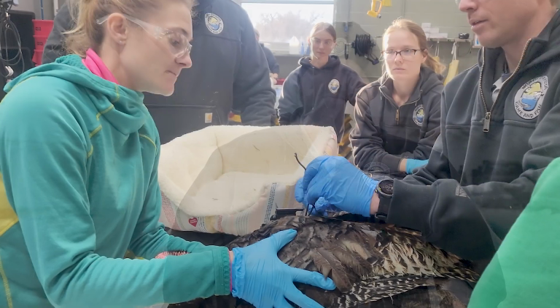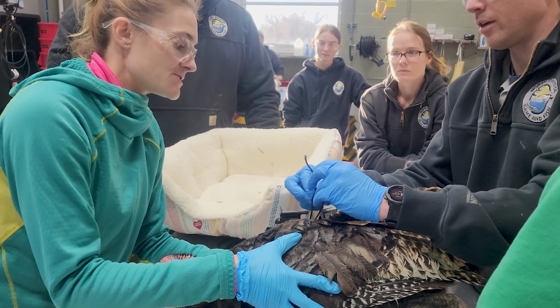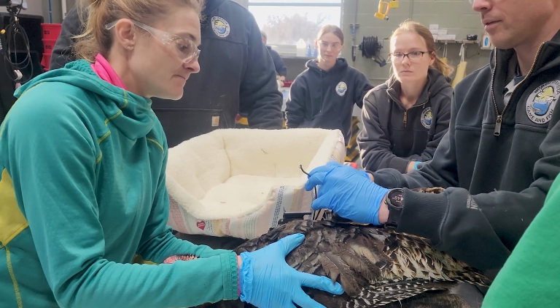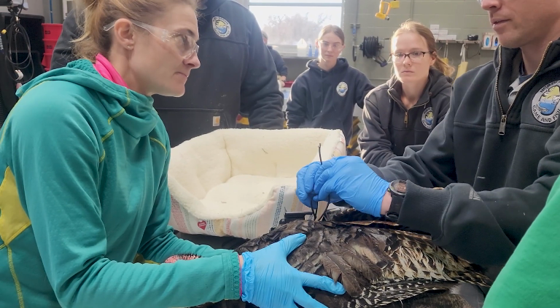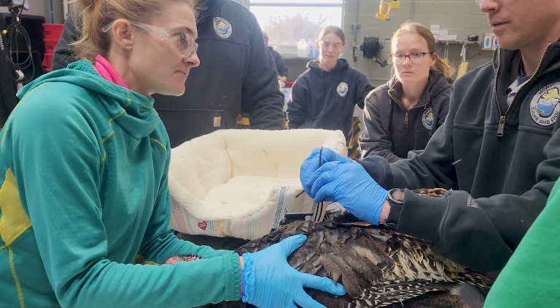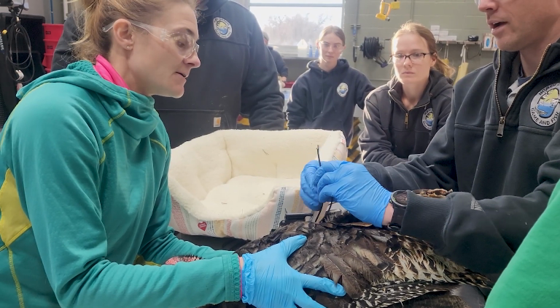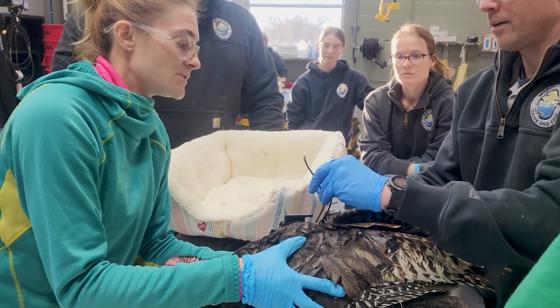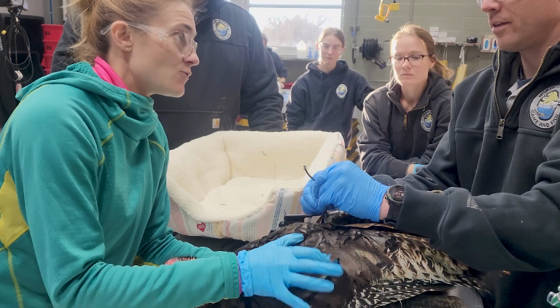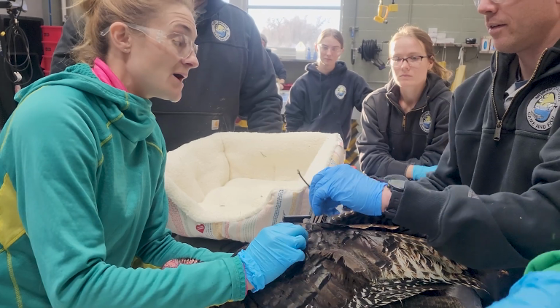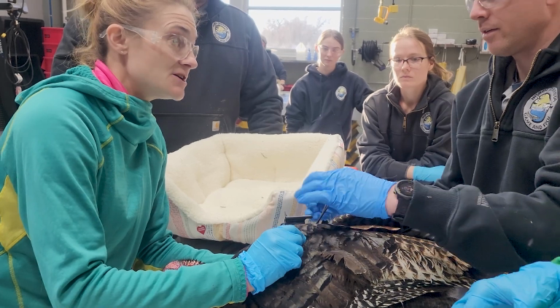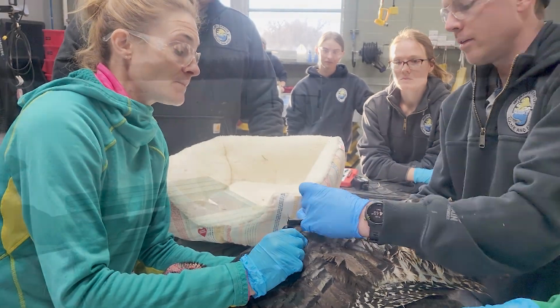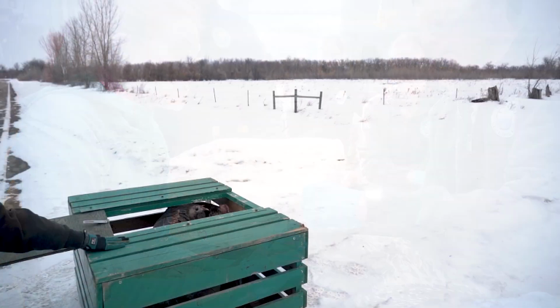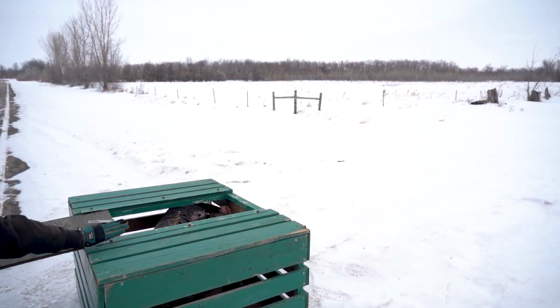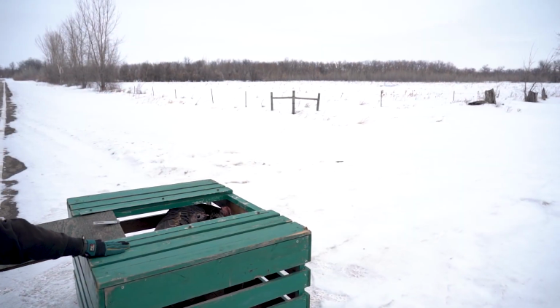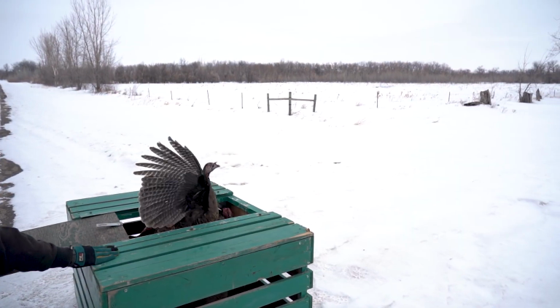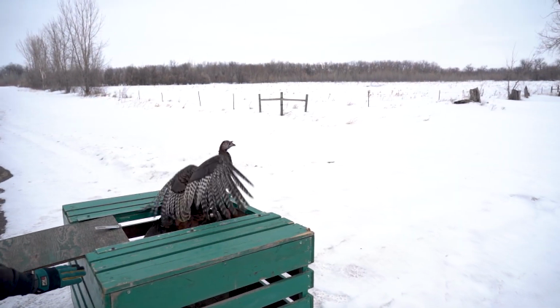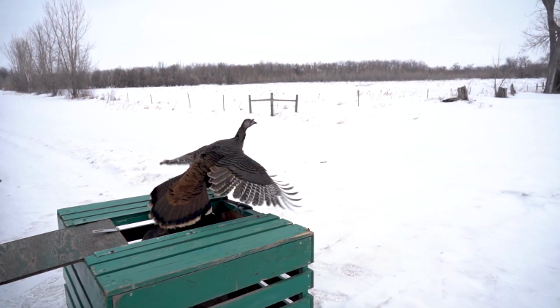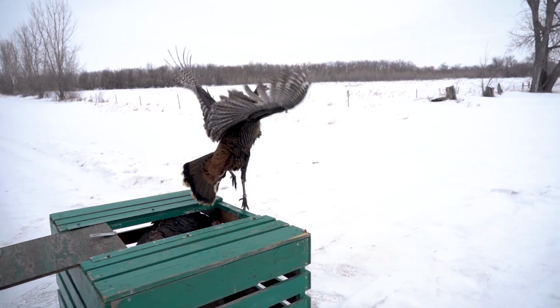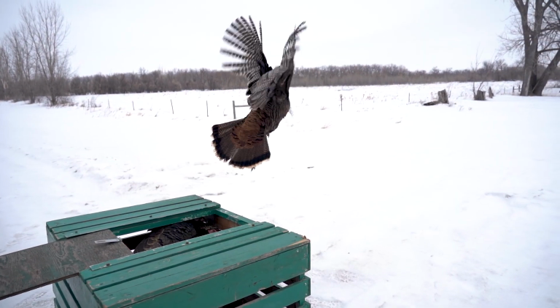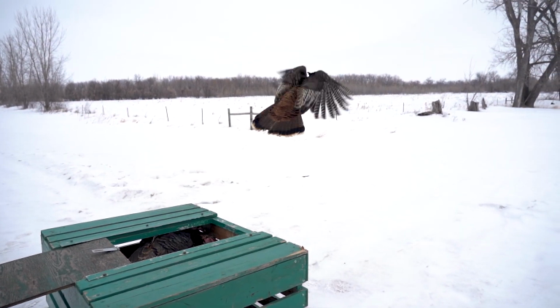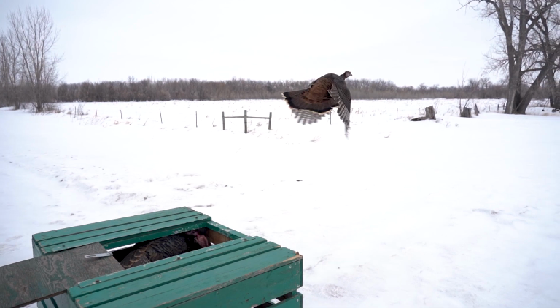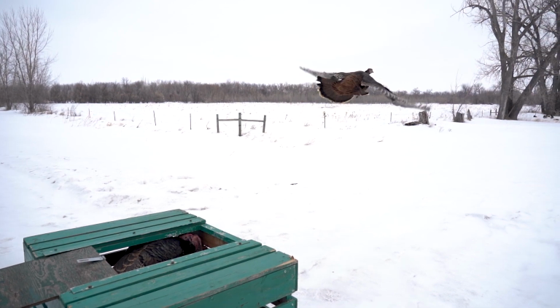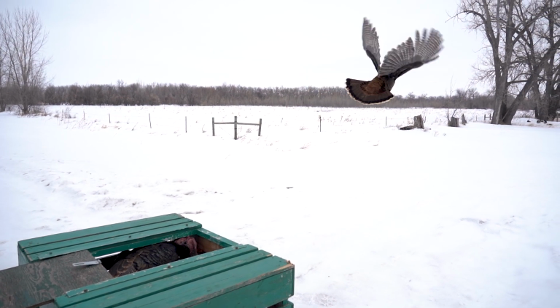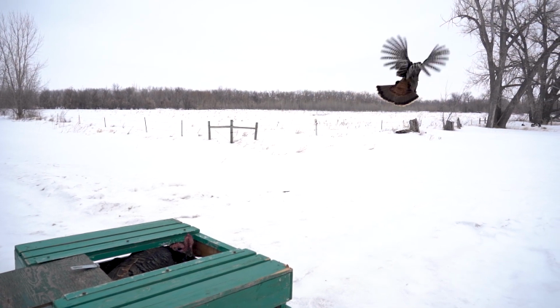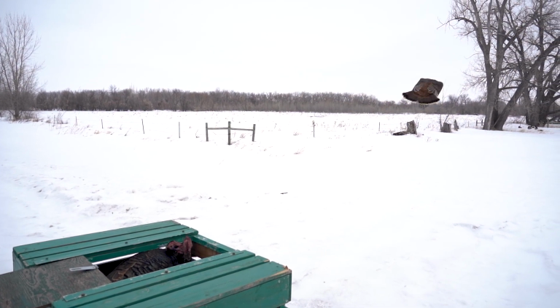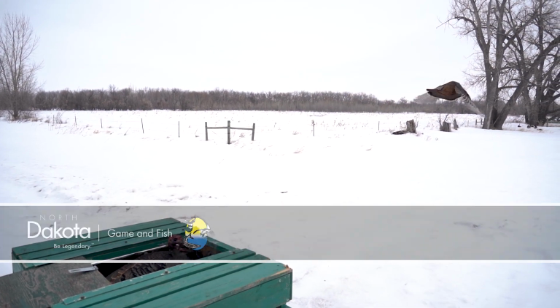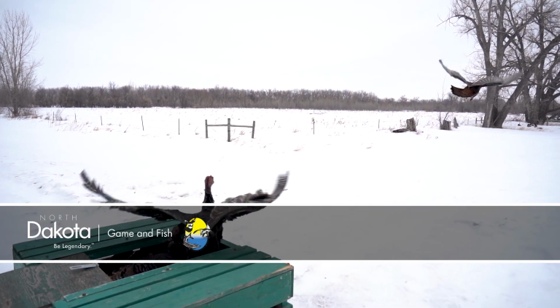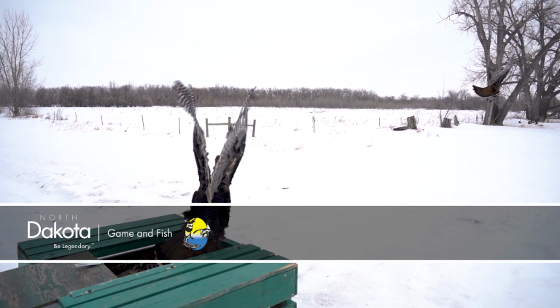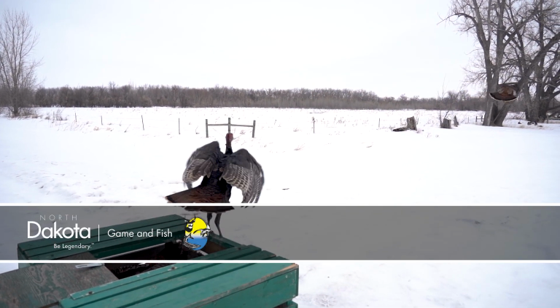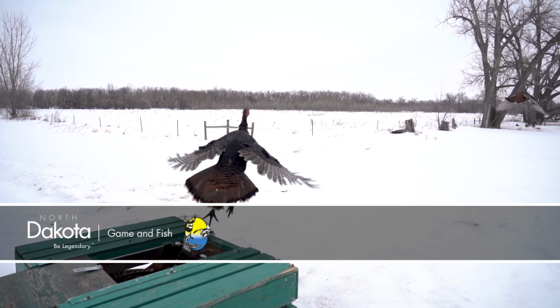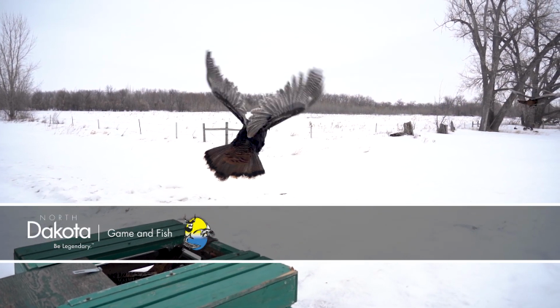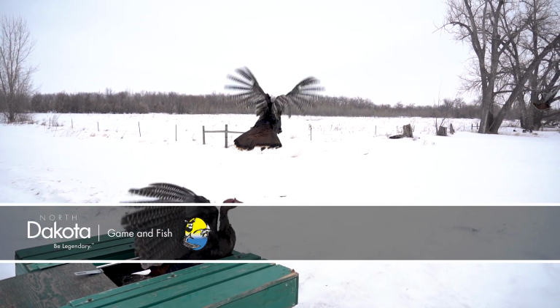So far this winter, 100 turkeys have been fitted with GPS backpacks and are only released on wildlife management areas that have suitable habitat to support turkeys. This is Mike Anderson in the North Dakota Outdoors.